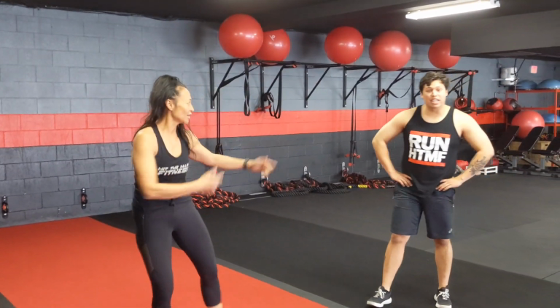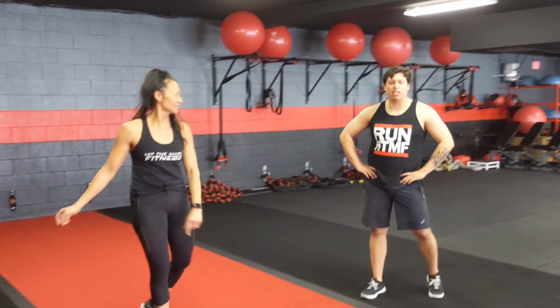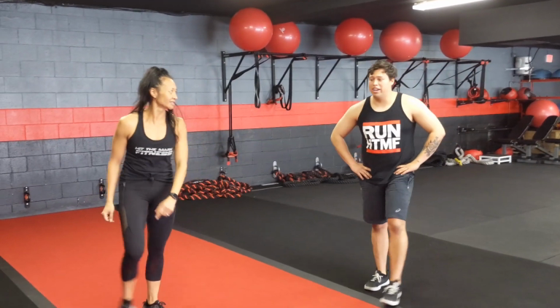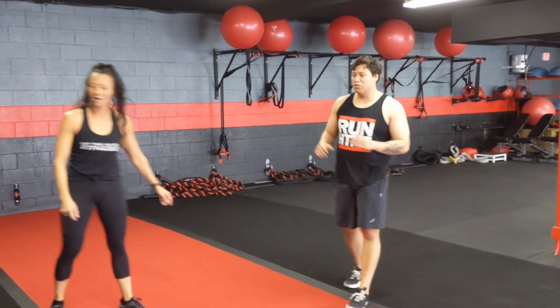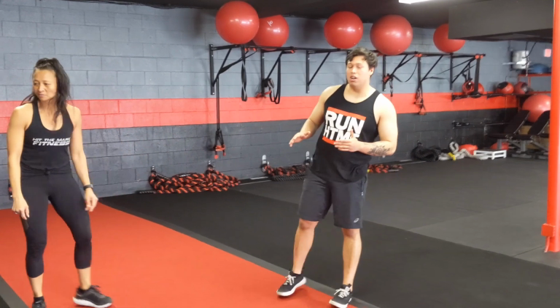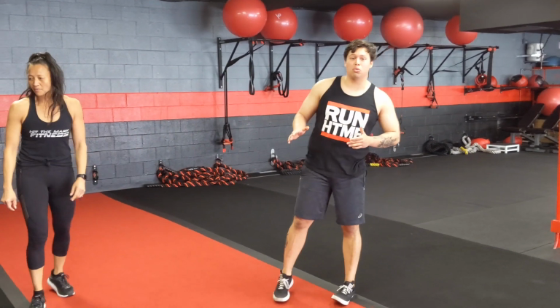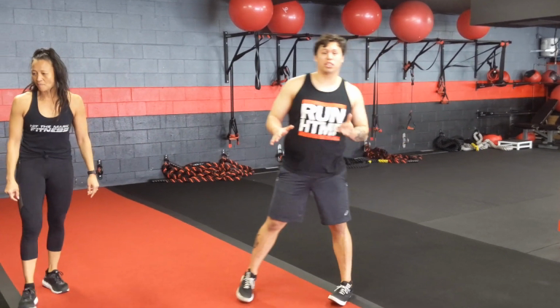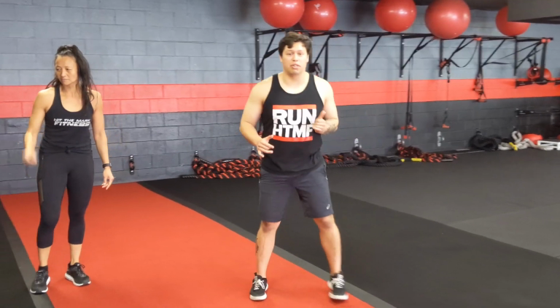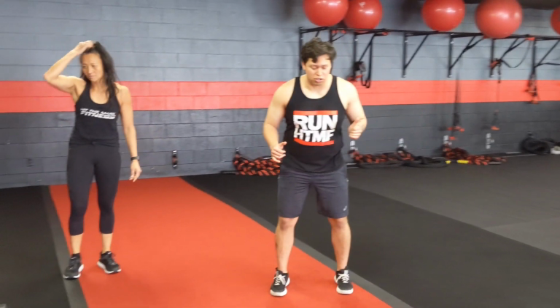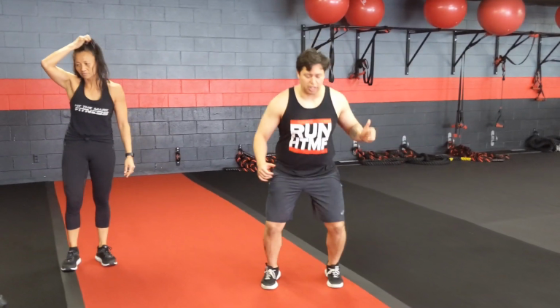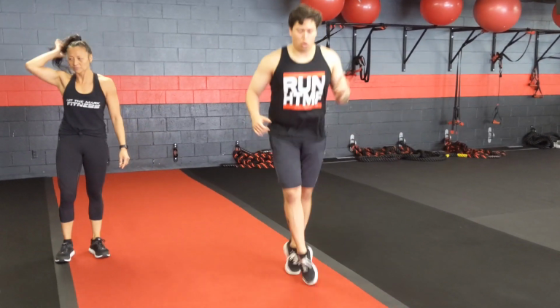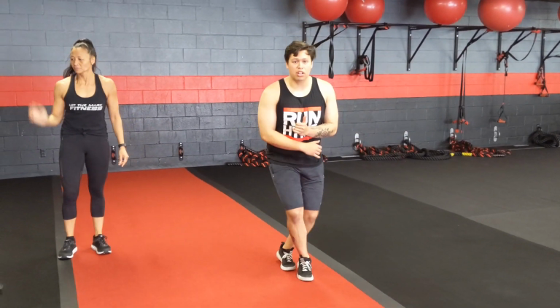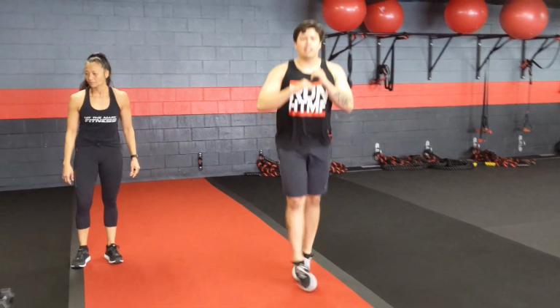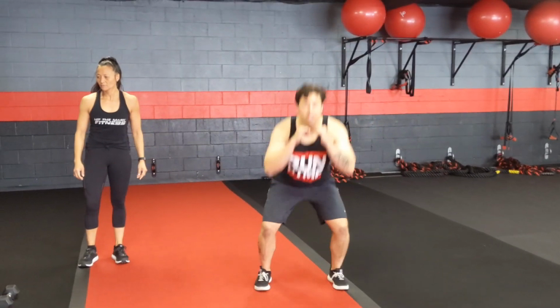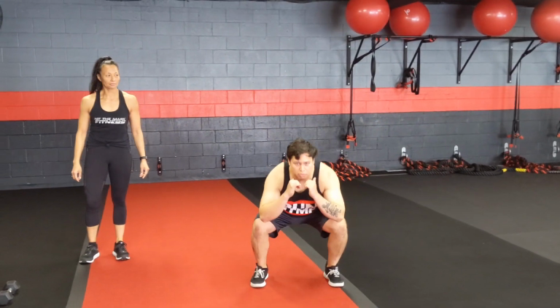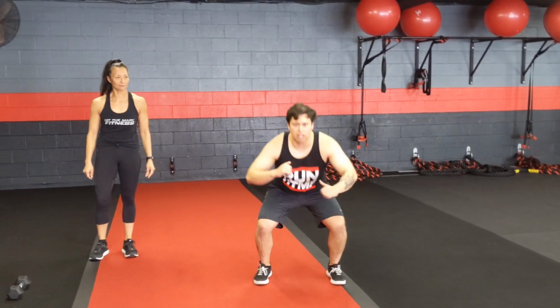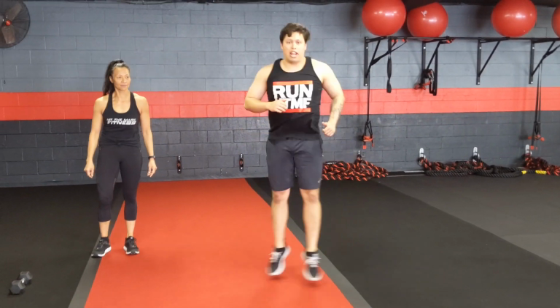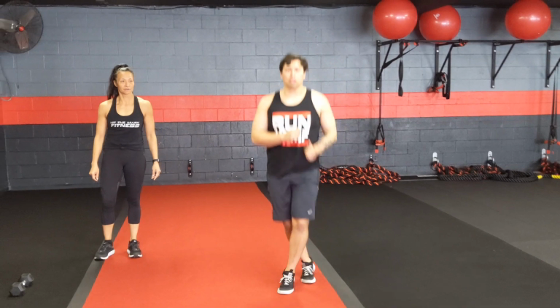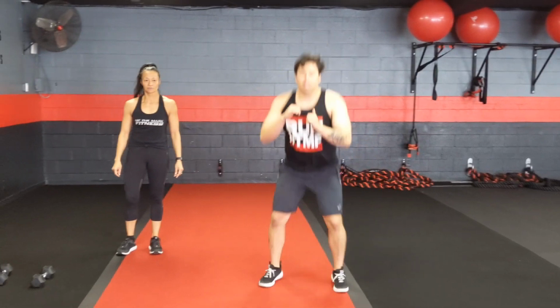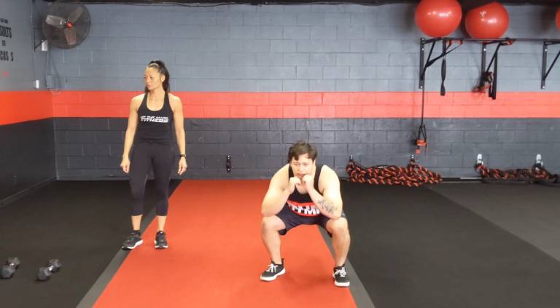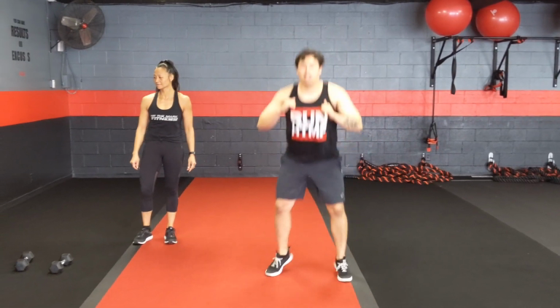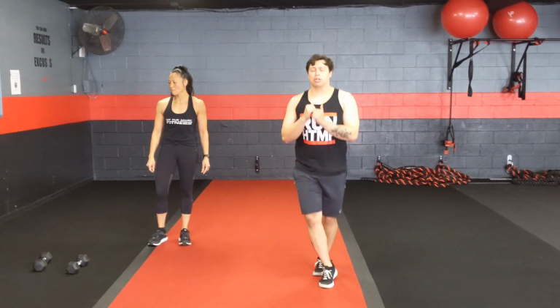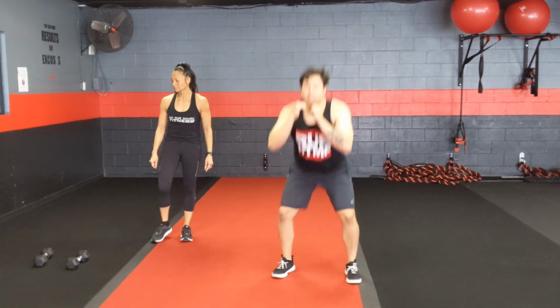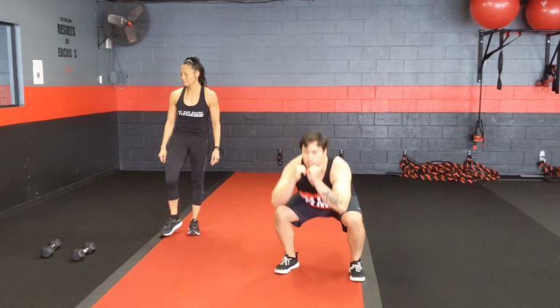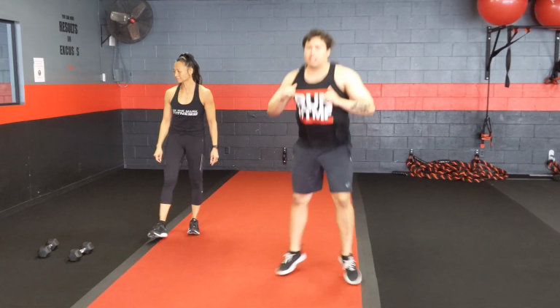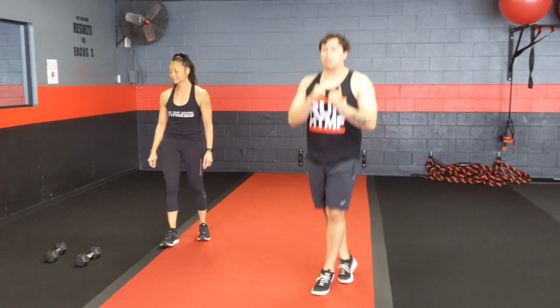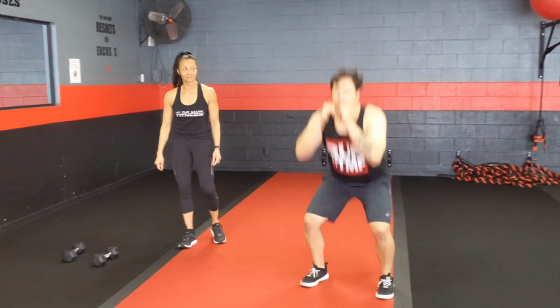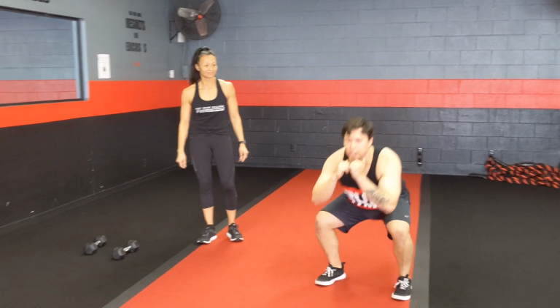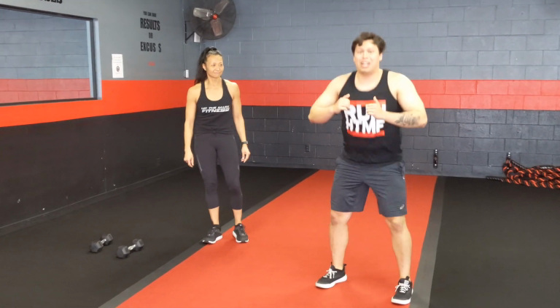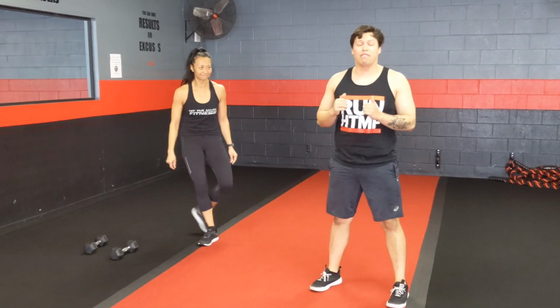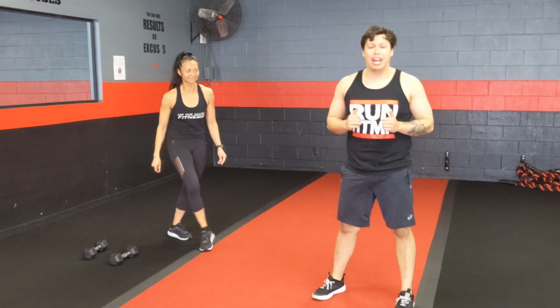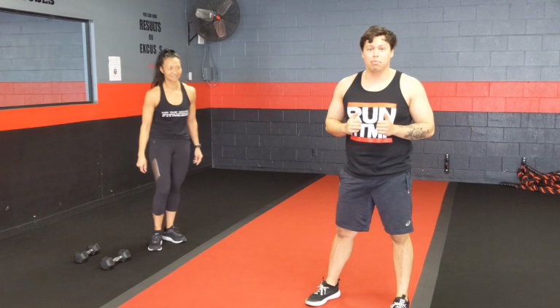Next on the list is a criss-cross squat. What you're going to do is cross your legs over, down to the jump squat, and cross to the side. Criss, squat down, and cross. You're going to repeat that for 10 reps.